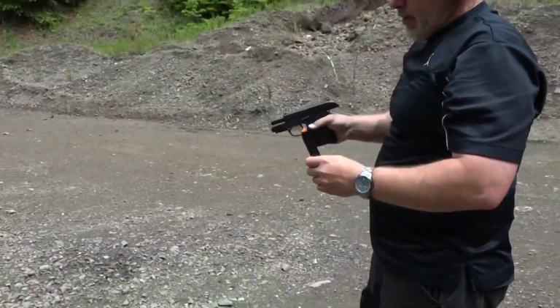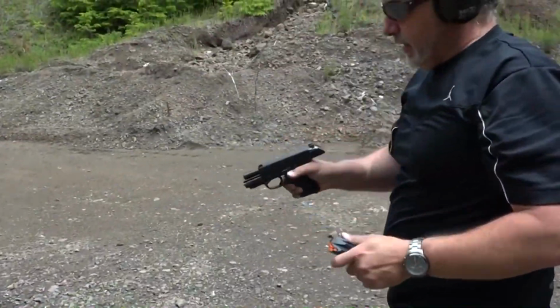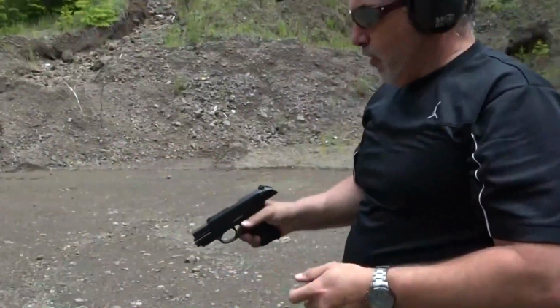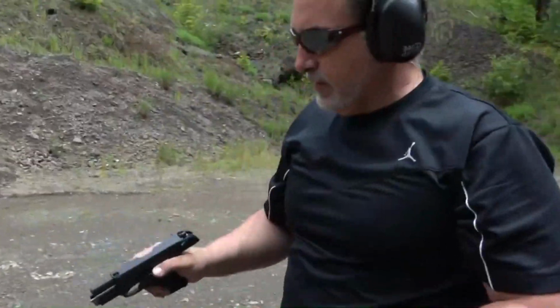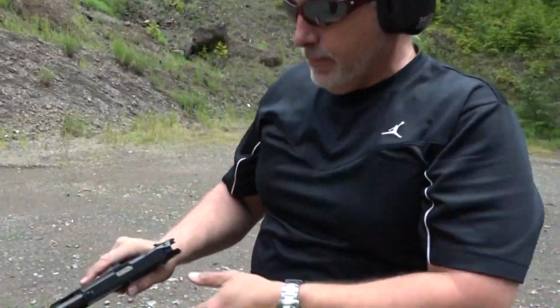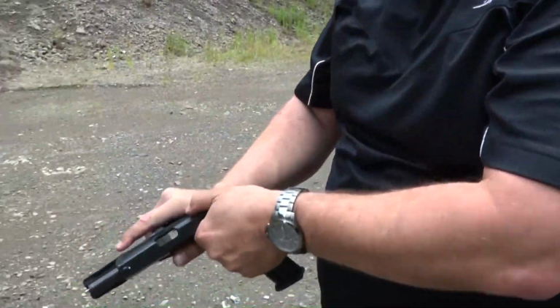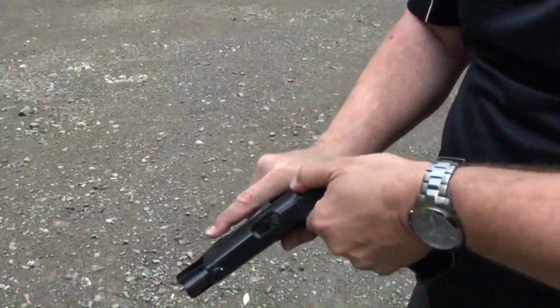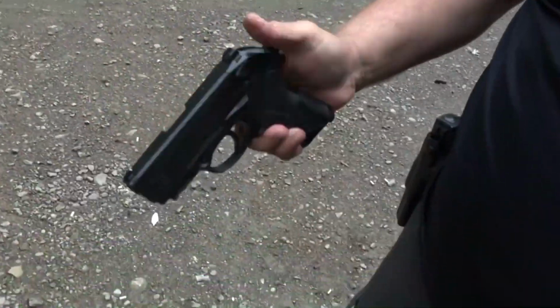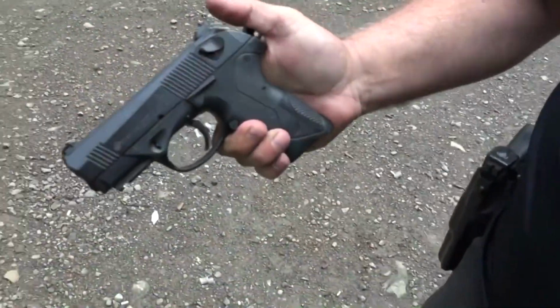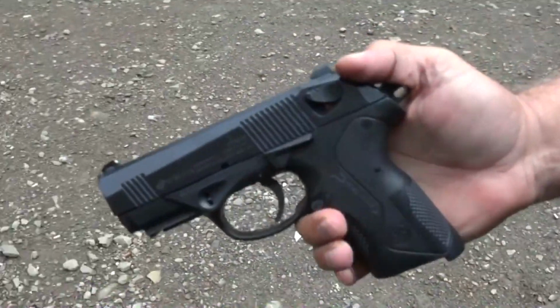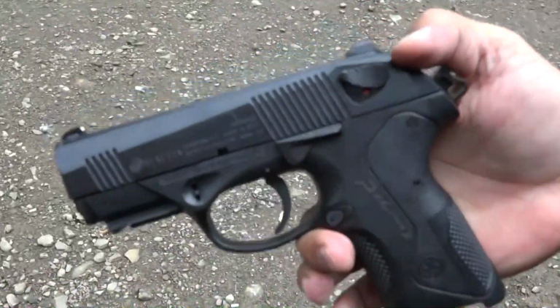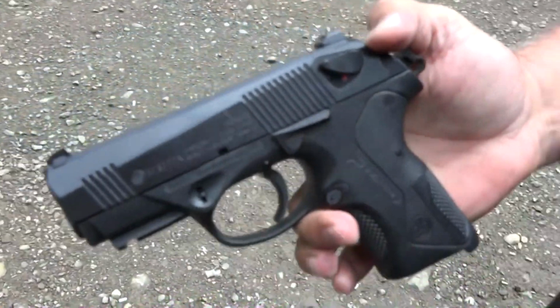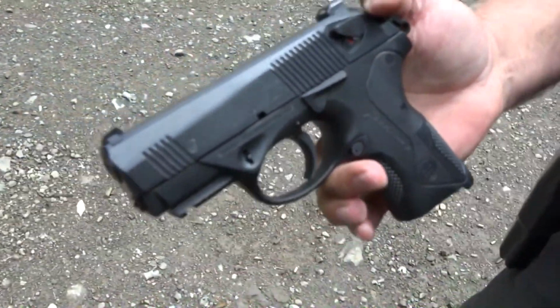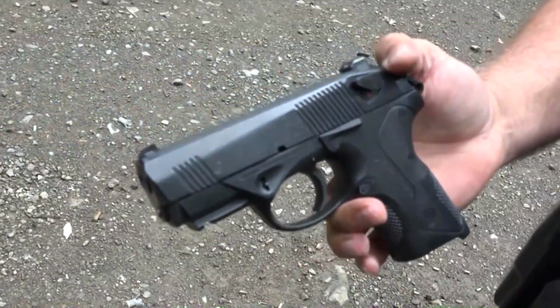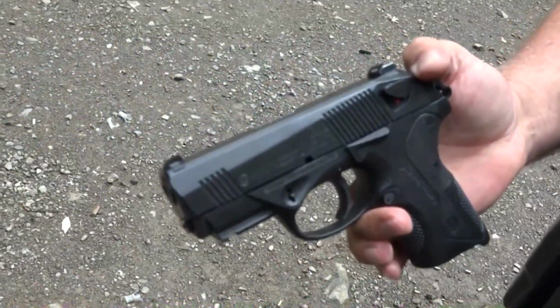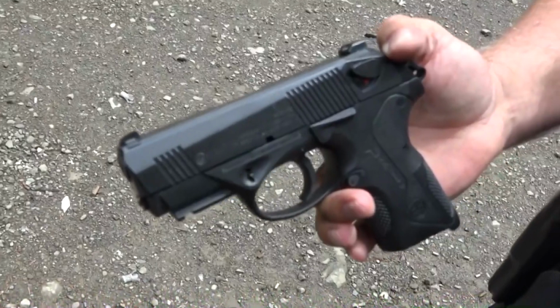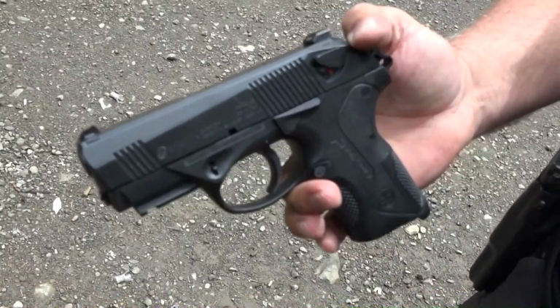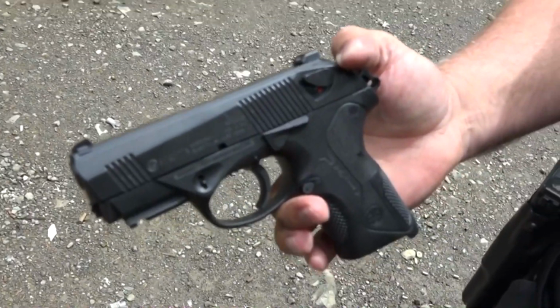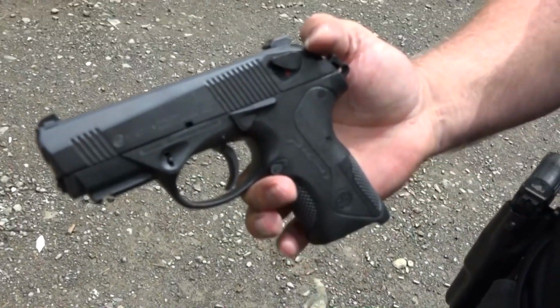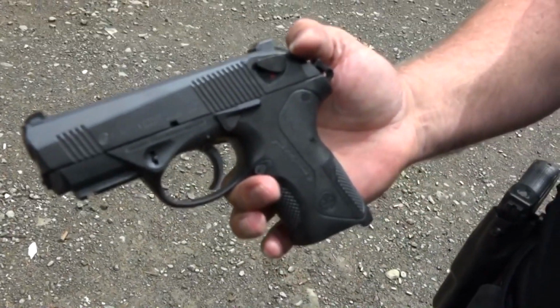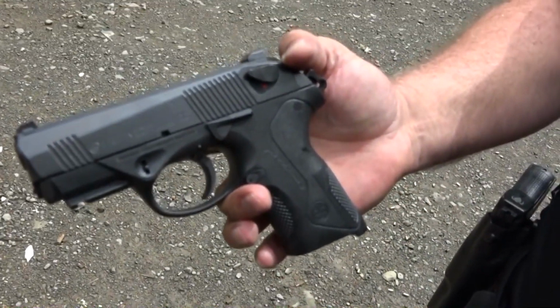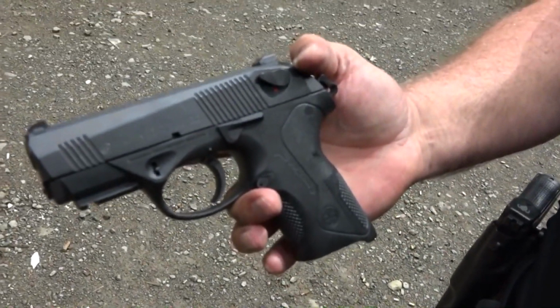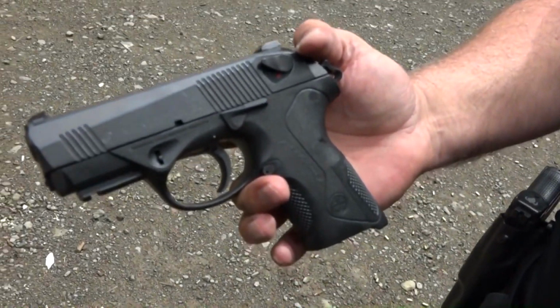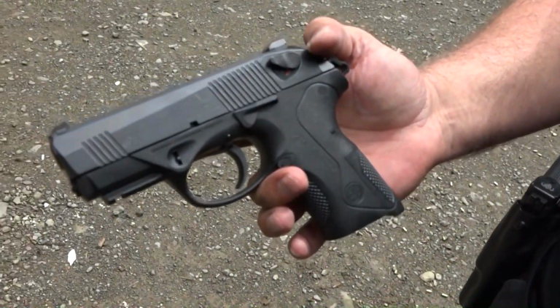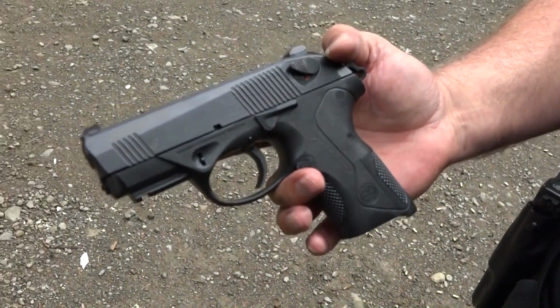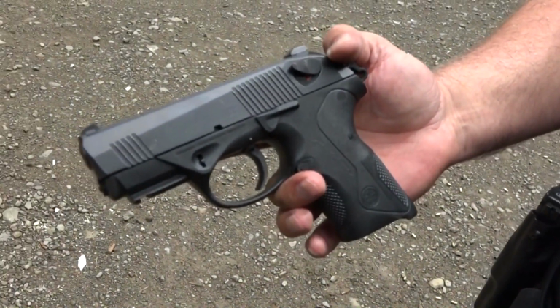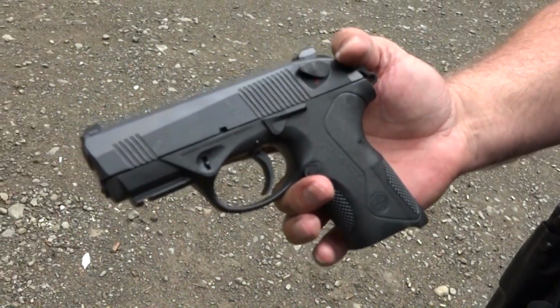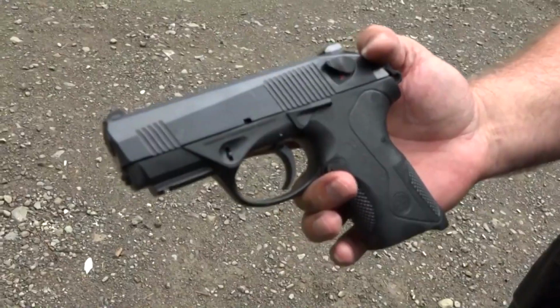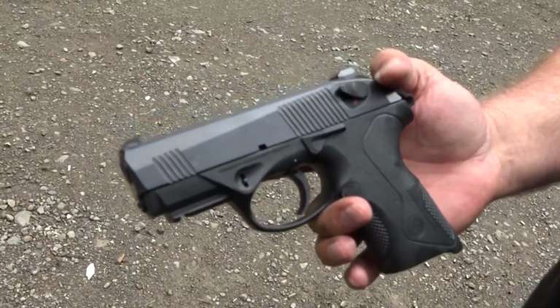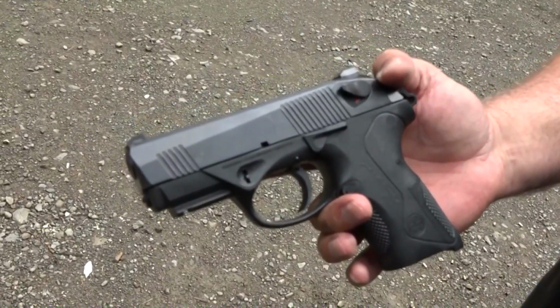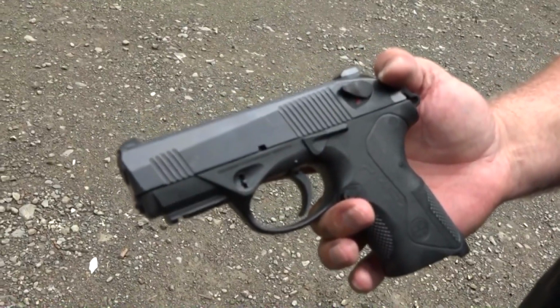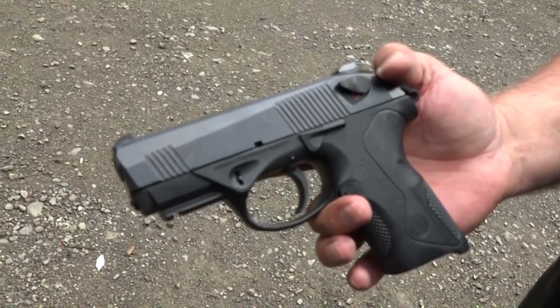Got to get a little more of that front sight post in there — missed a couple from further out. It runs great. The guide rod assembly is doing exactly what it should. They're guaranteed not to malfunction, and they seem to do just that.